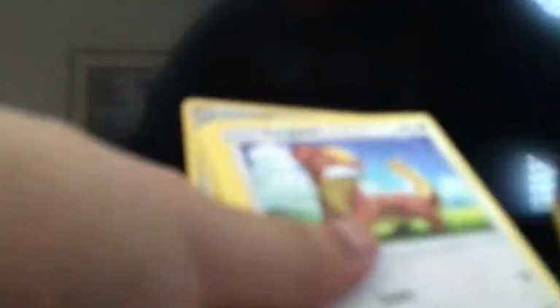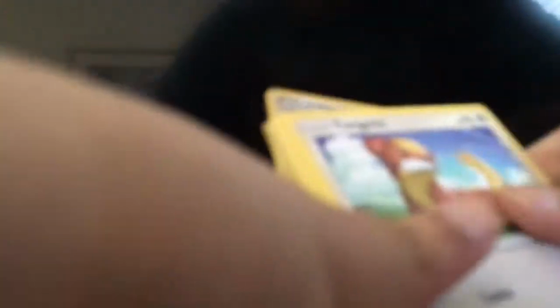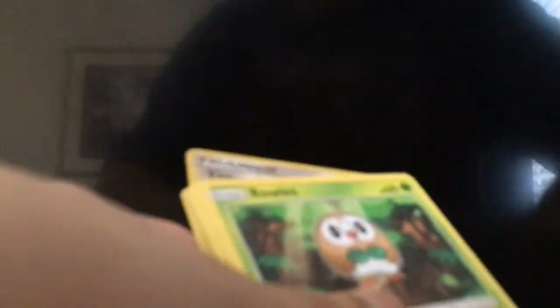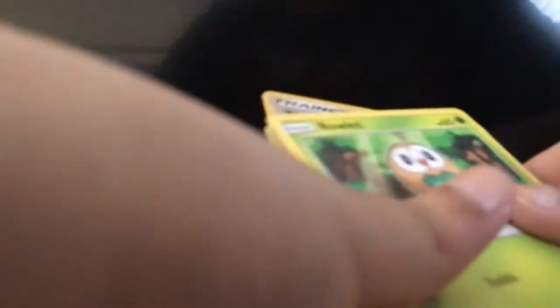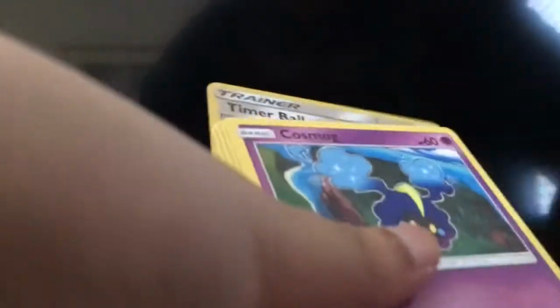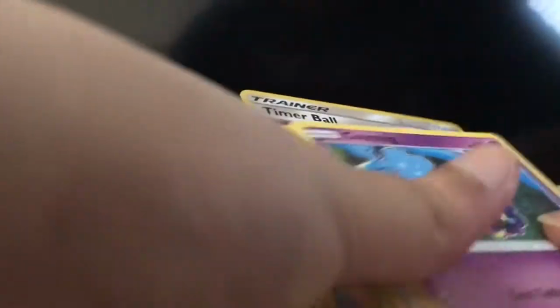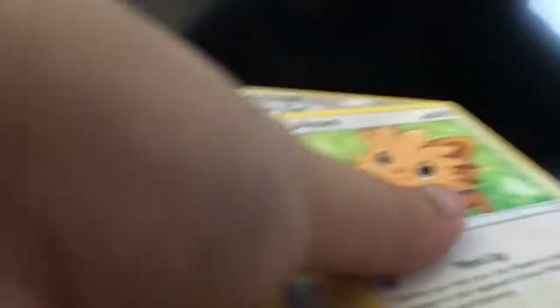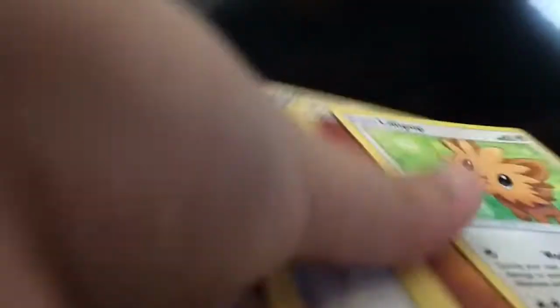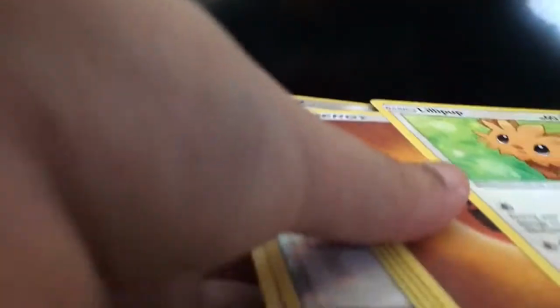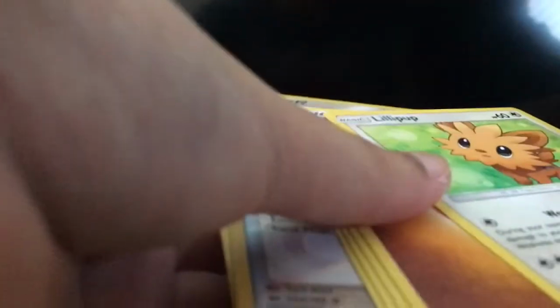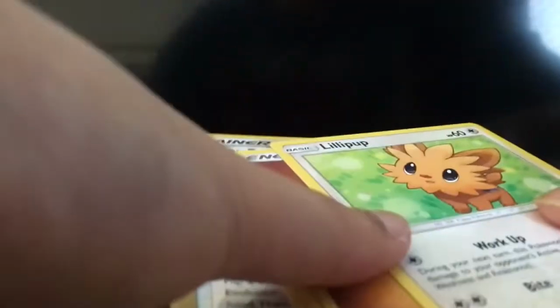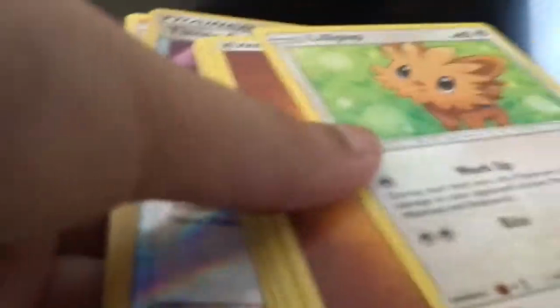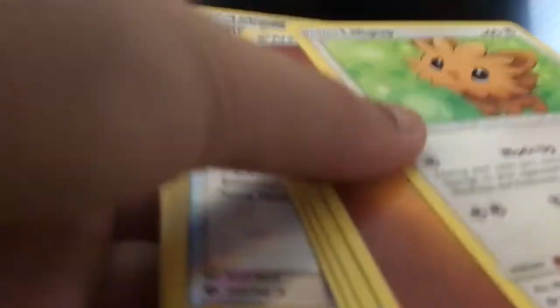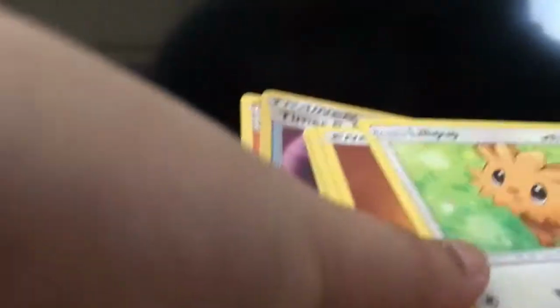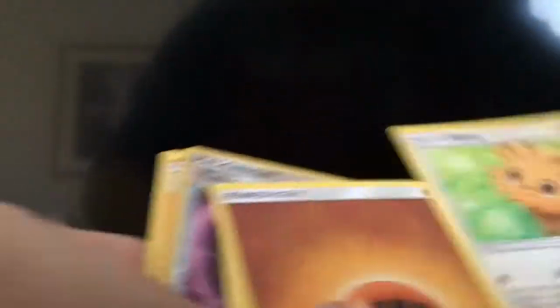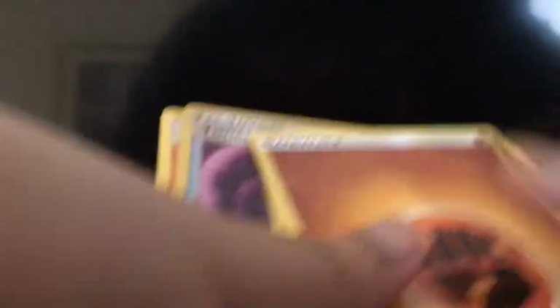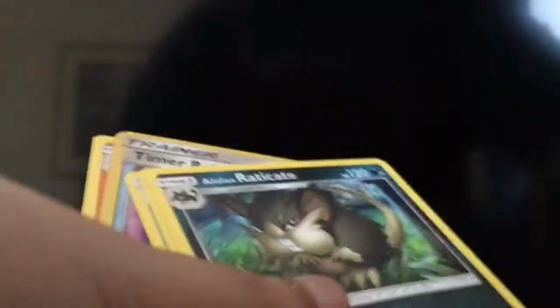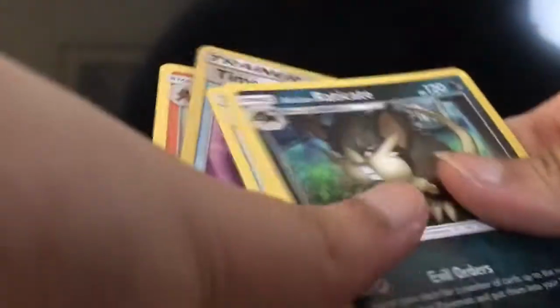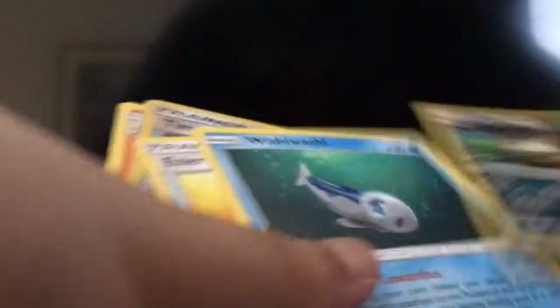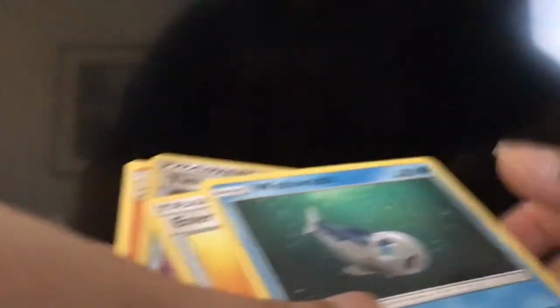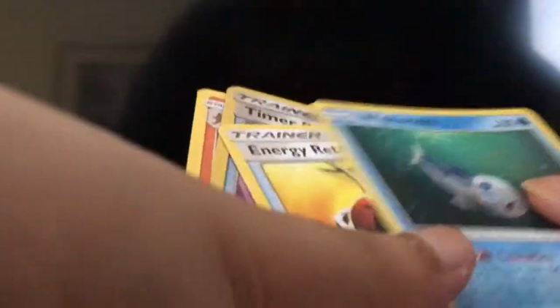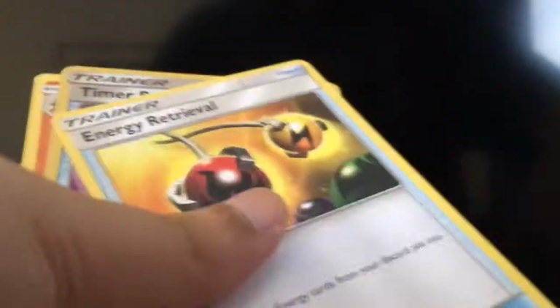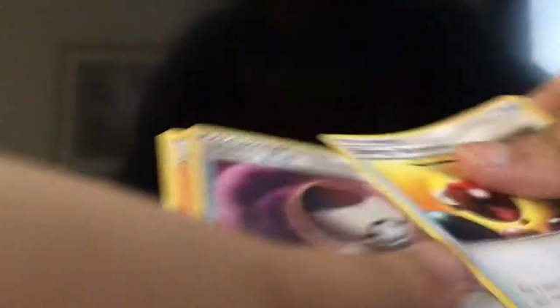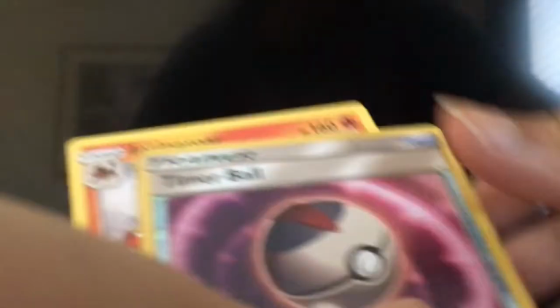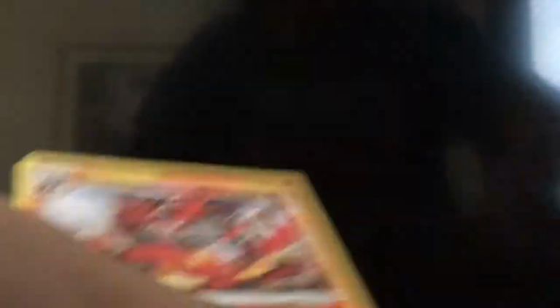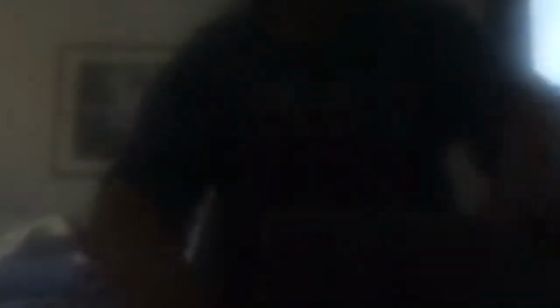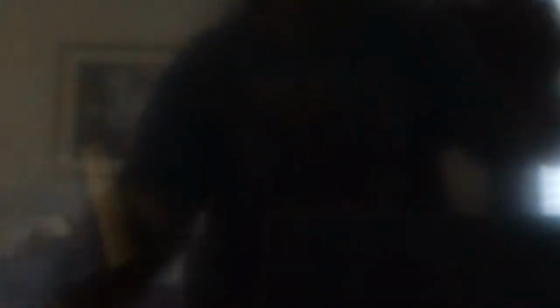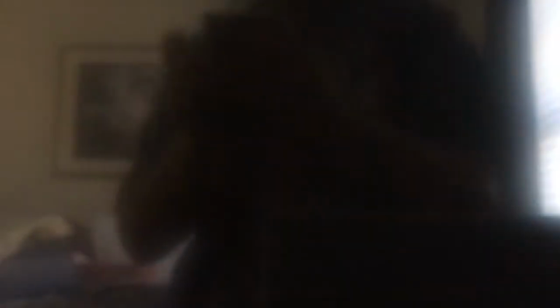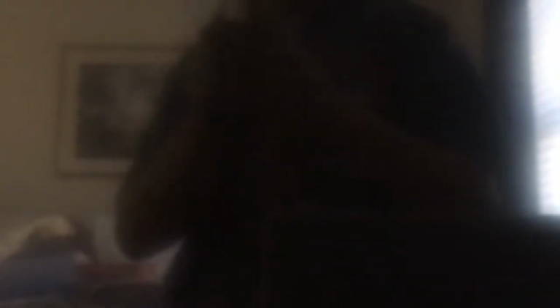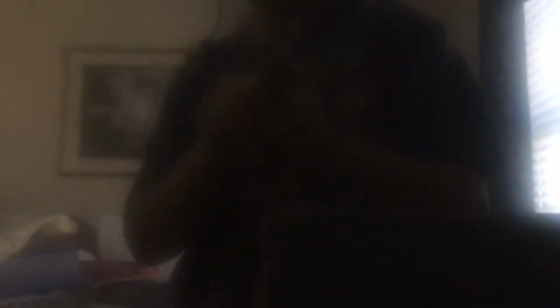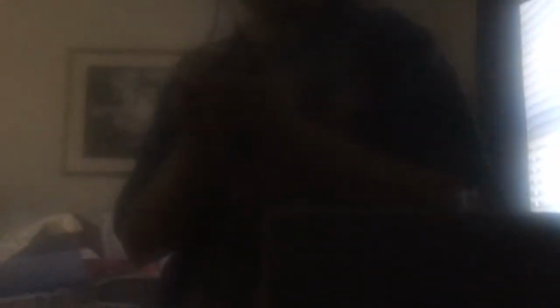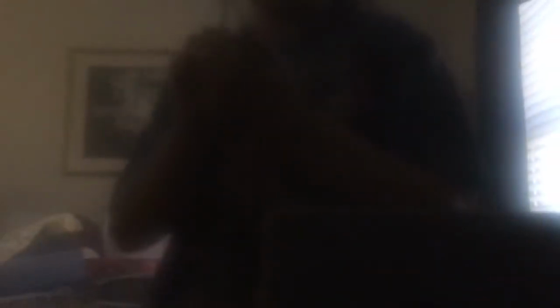Swirkle, Yungoos, Rowlet, Timer Ball, Cosmog, Lily Pup, Fighting Energy, Golden Raticate, Wishiwashi, Timer Ball, and Cinarar. I still have yet to pull a full art.